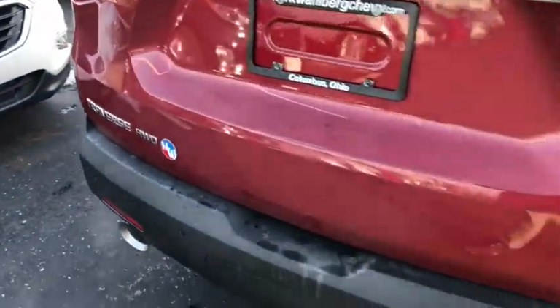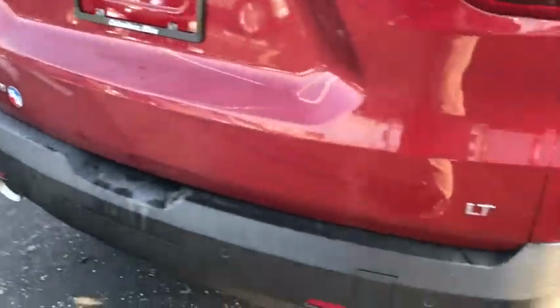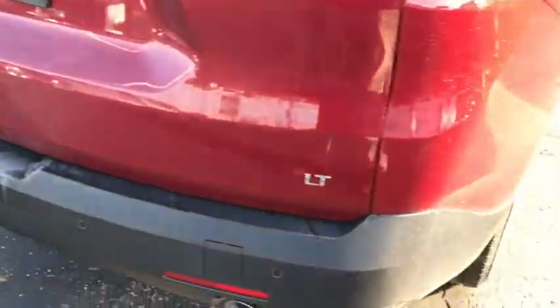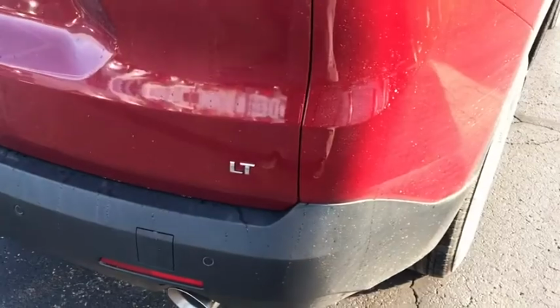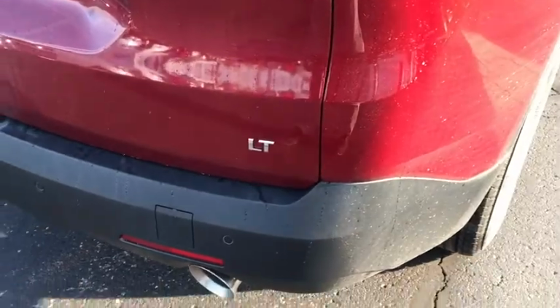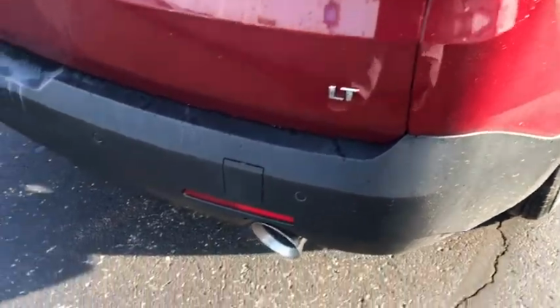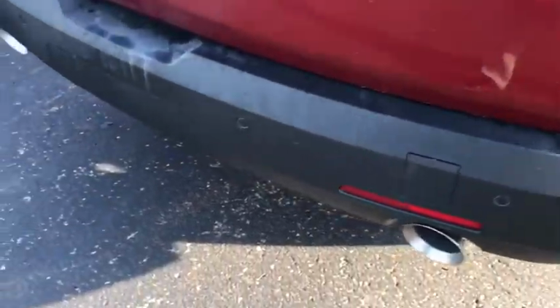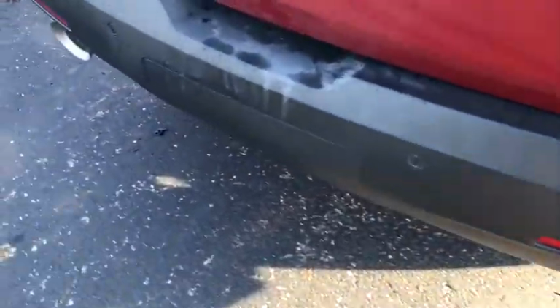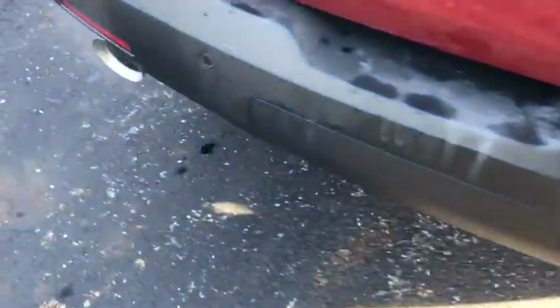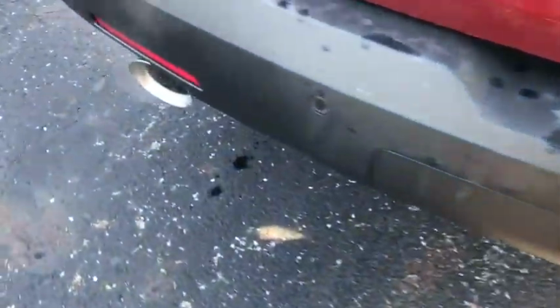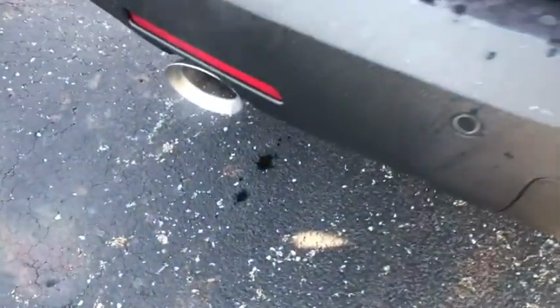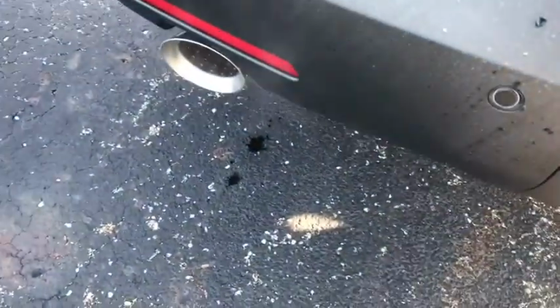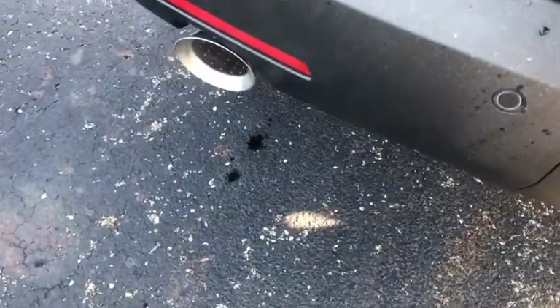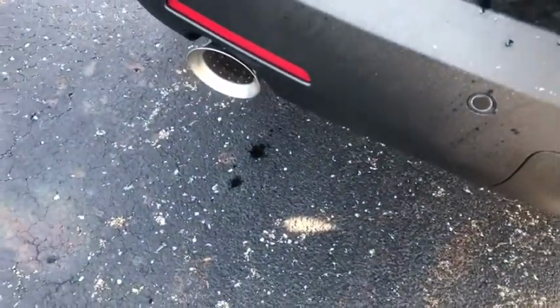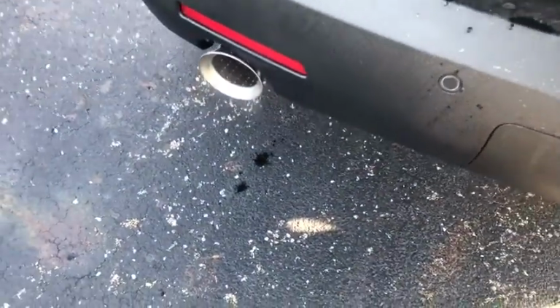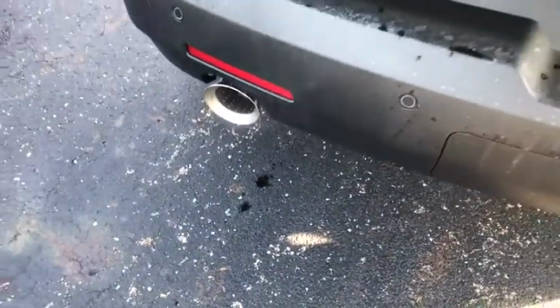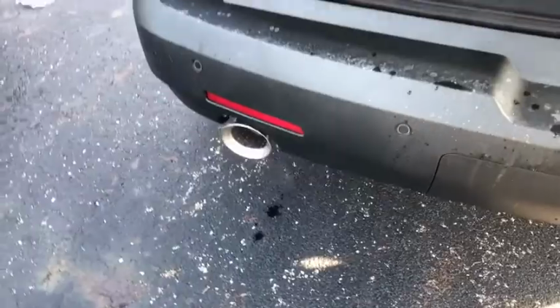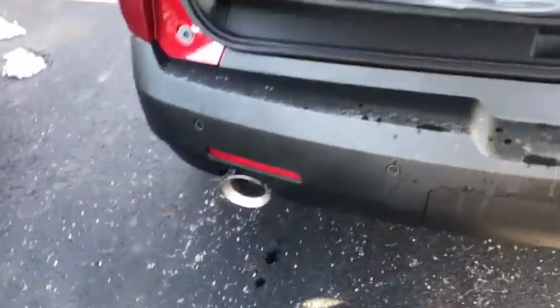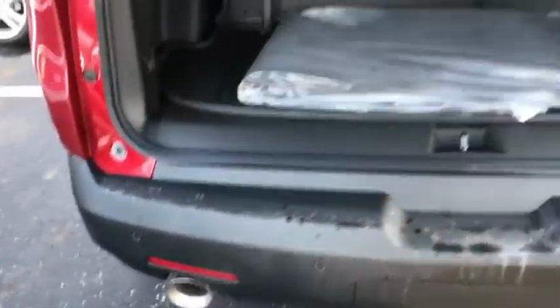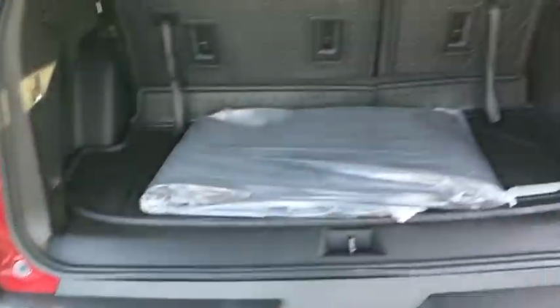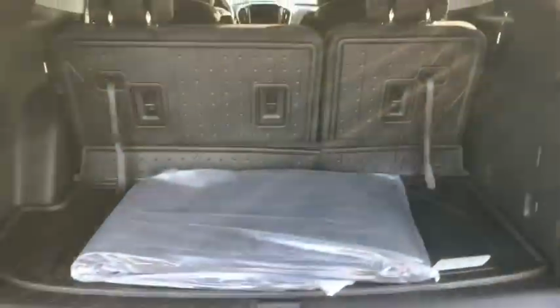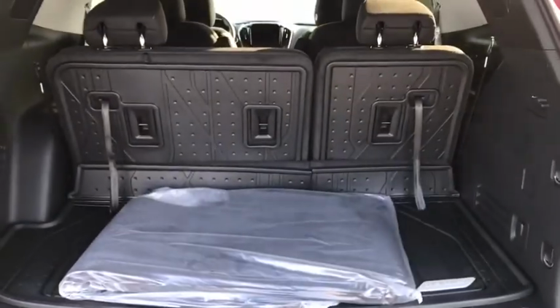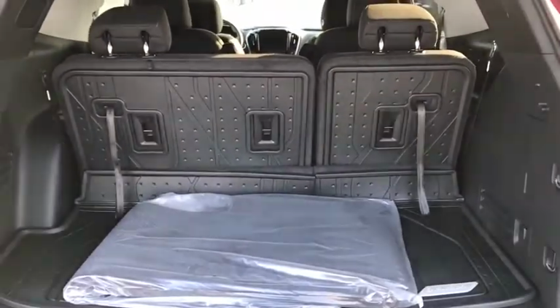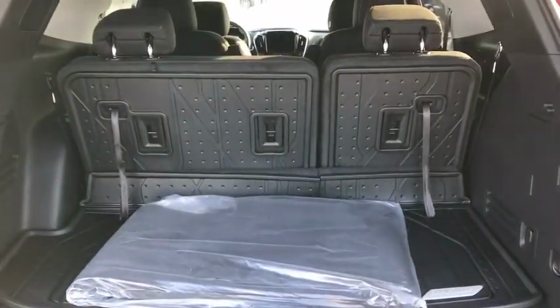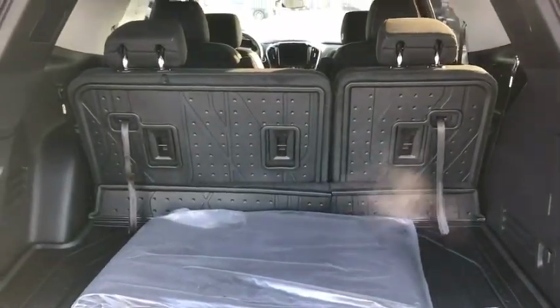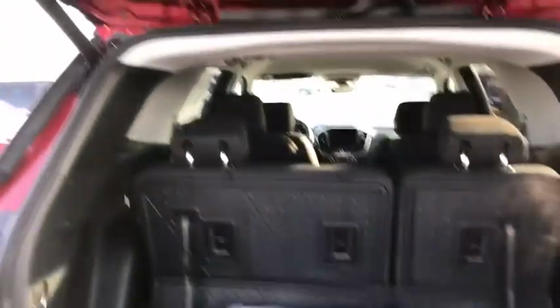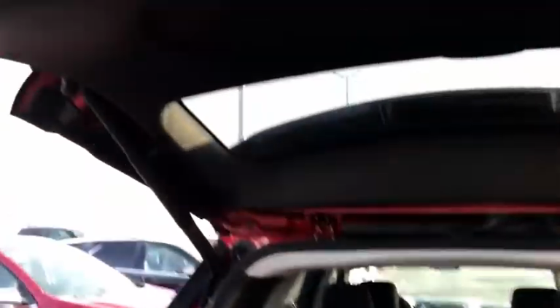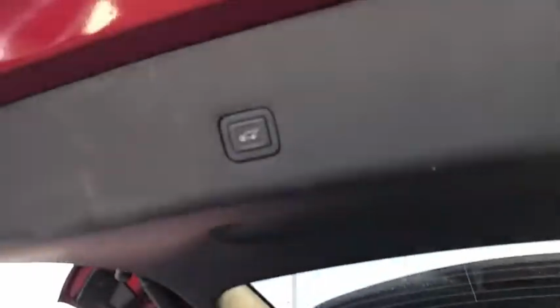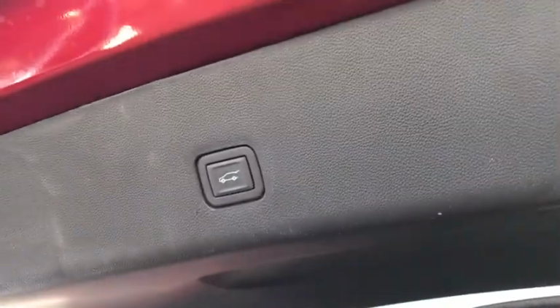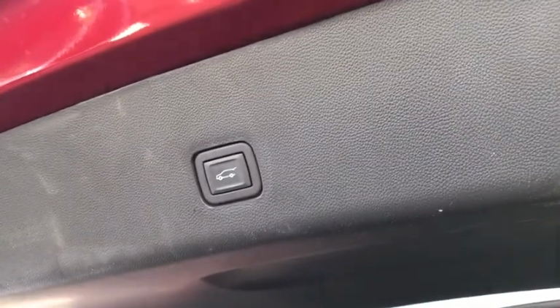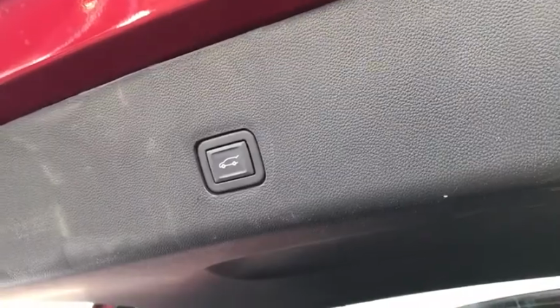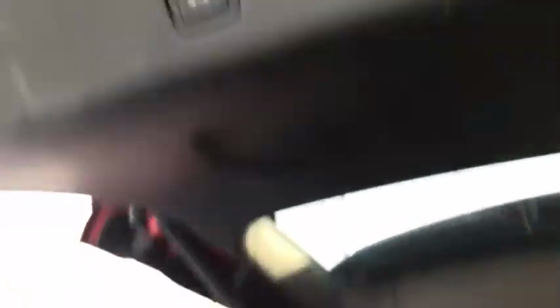Power liftgate, traction control, dual airbags, leather-wrapped steering wheel, power steering, four-wheel disc brakes, universal garage door opener, electronic stability control, compass, security system.